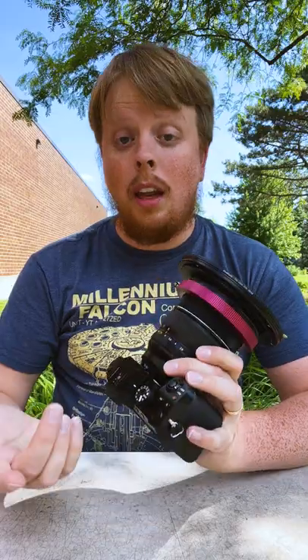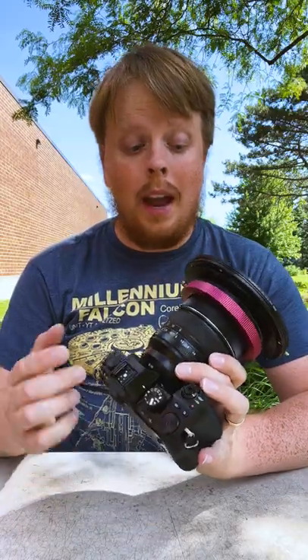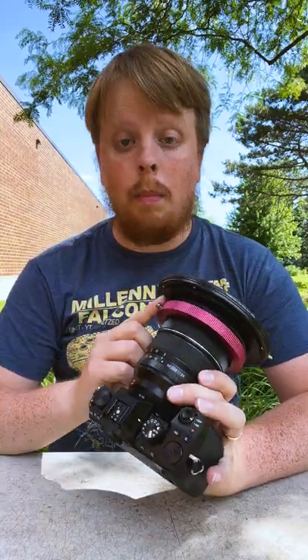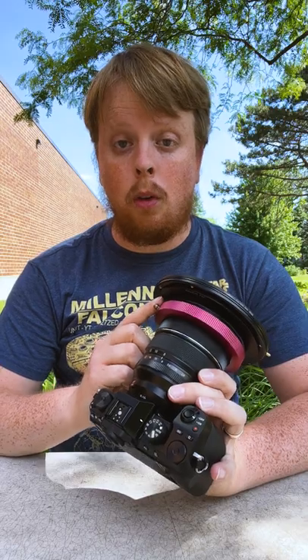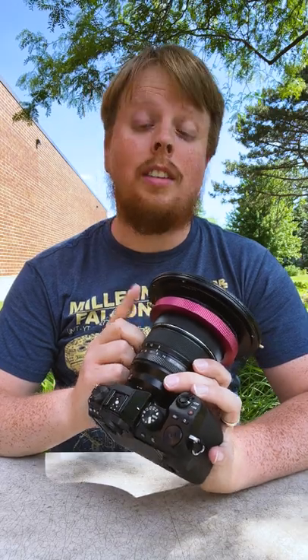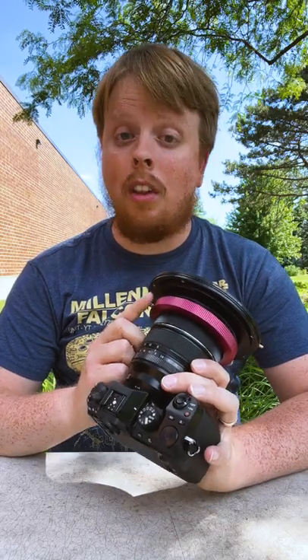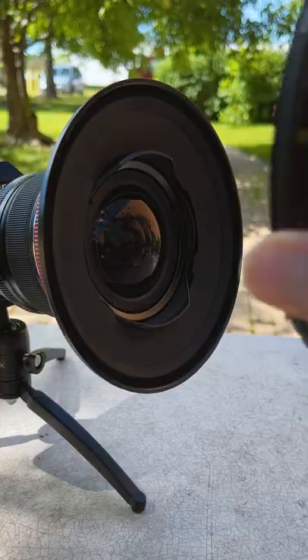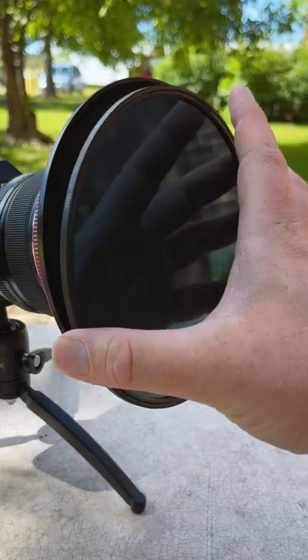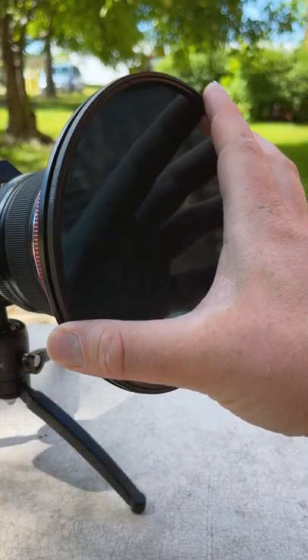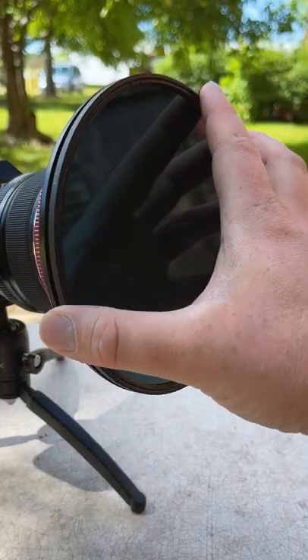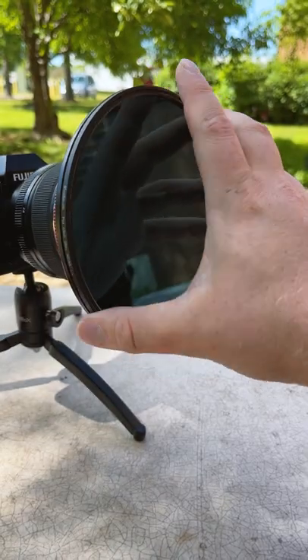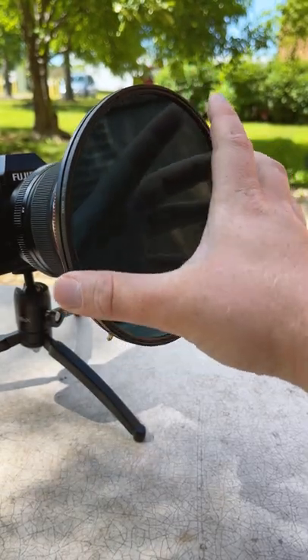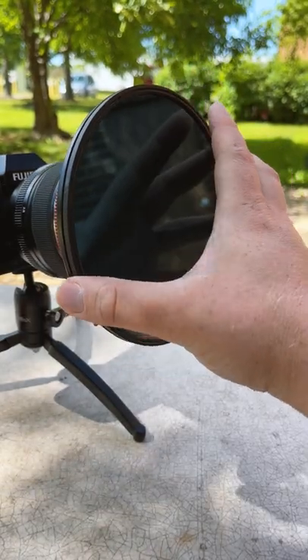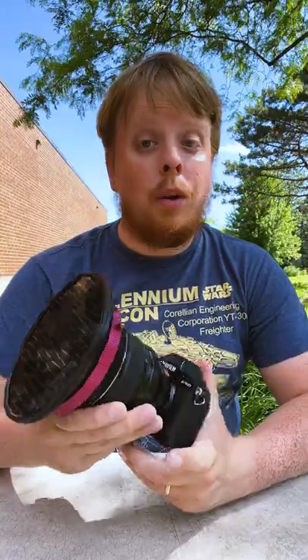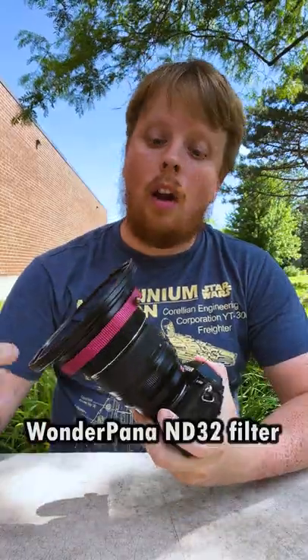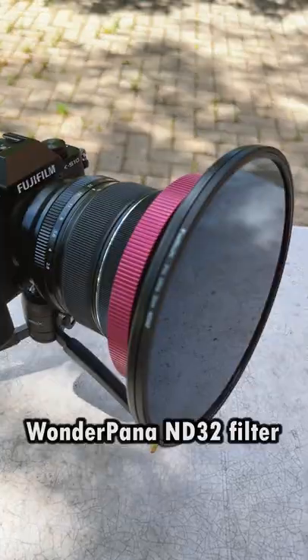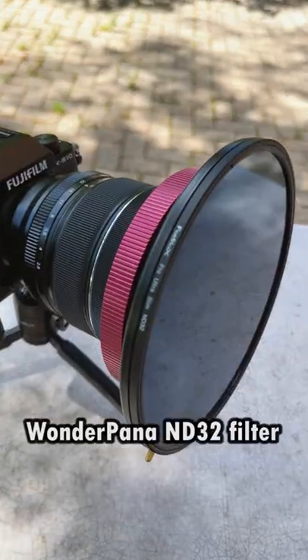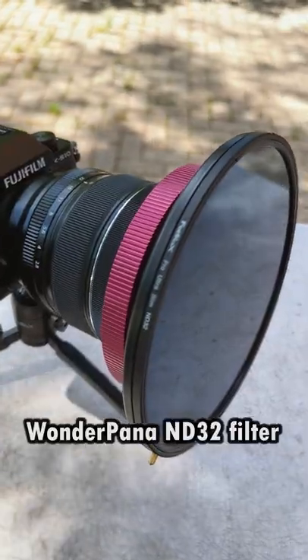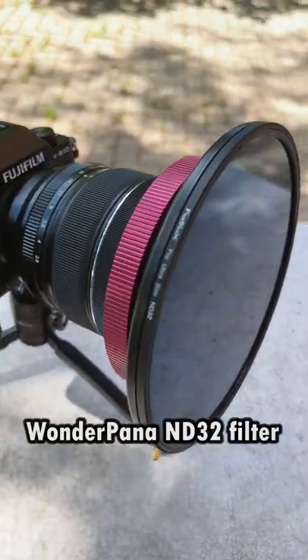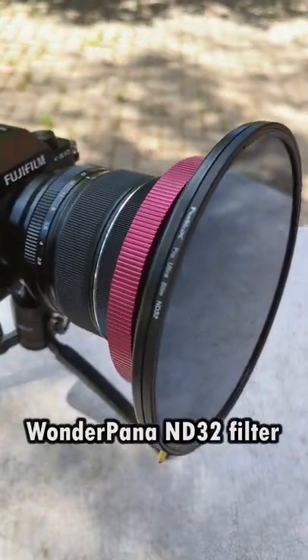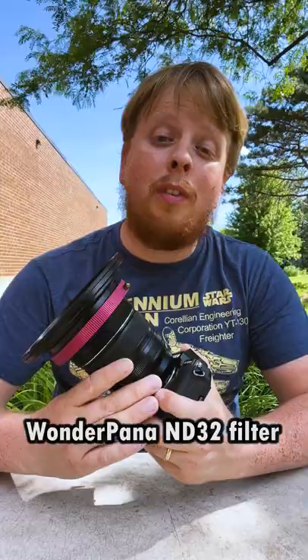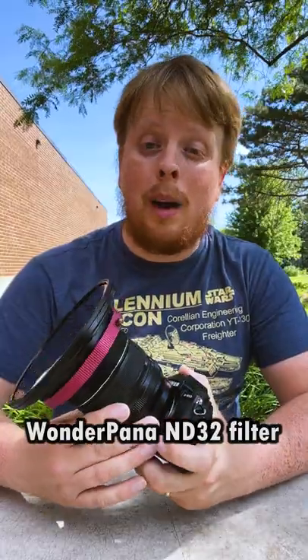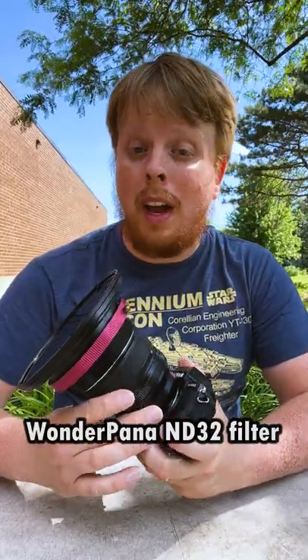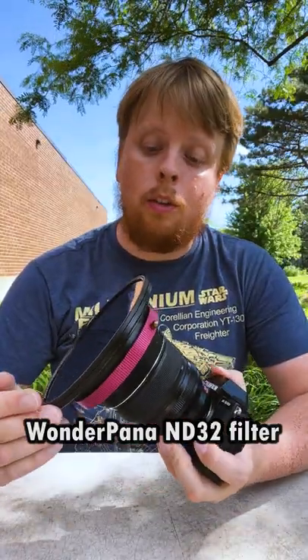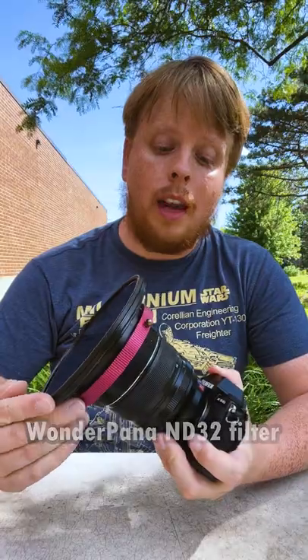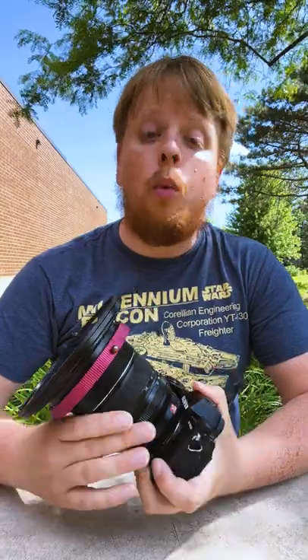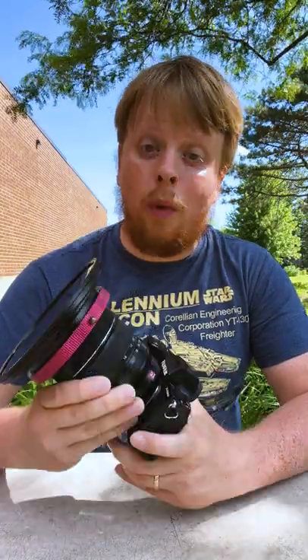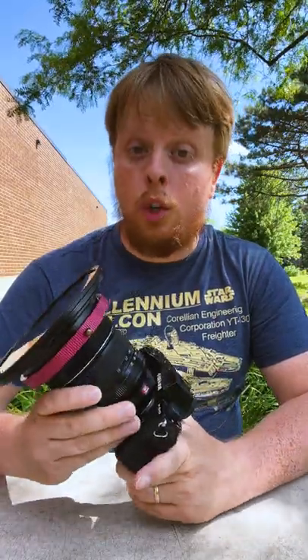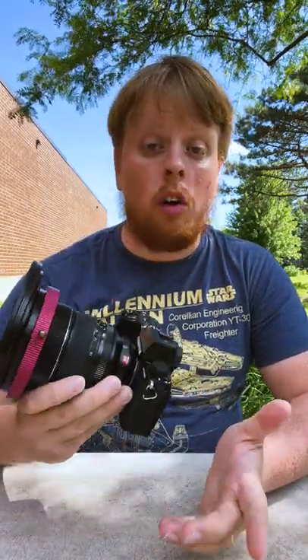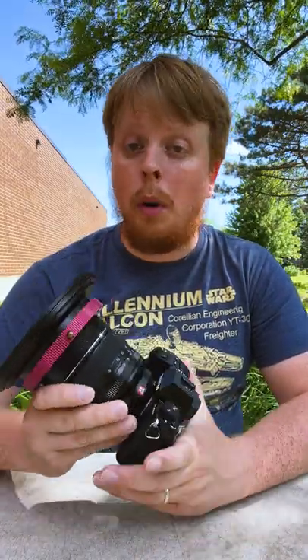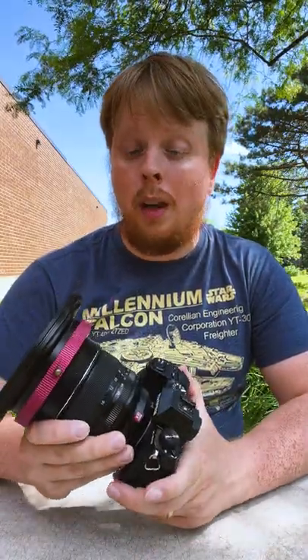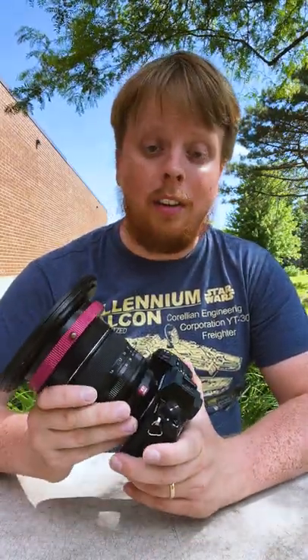Once we have the WonderPana filter holder attached to the lens, we can use our entire line of WonderPana filters. Today we're using our ND32 filter. This filter stops five stops of light from entering your lens, which is great for shooting long exposures in bright sunlight.